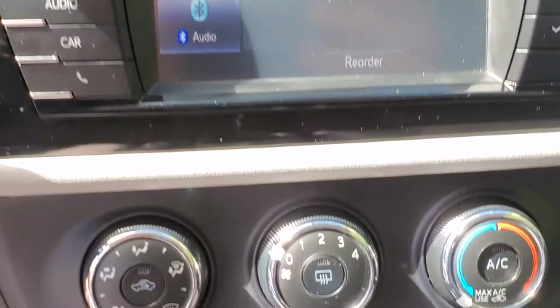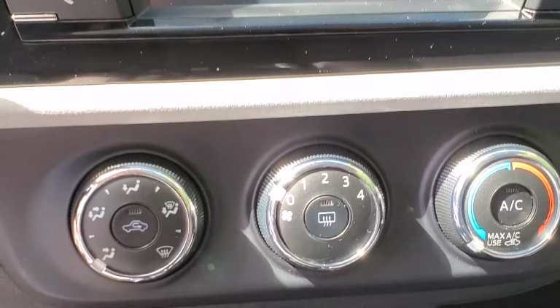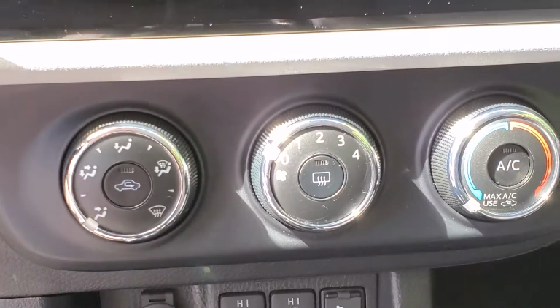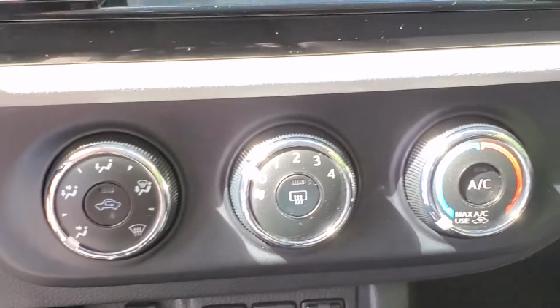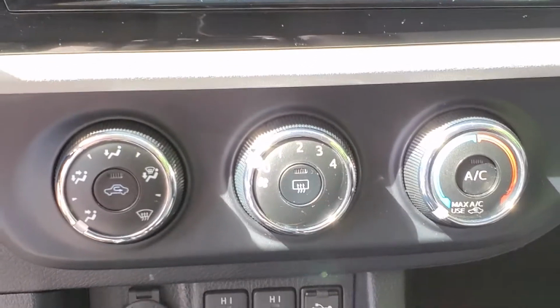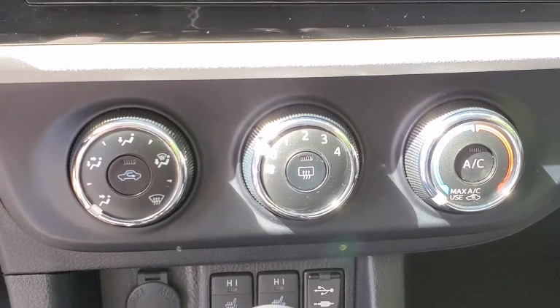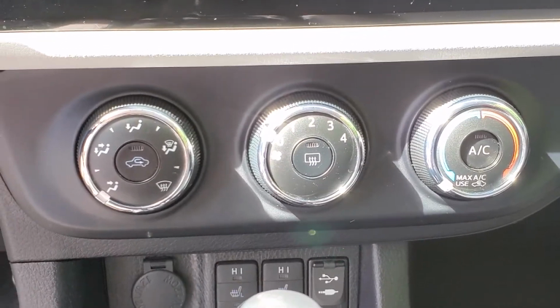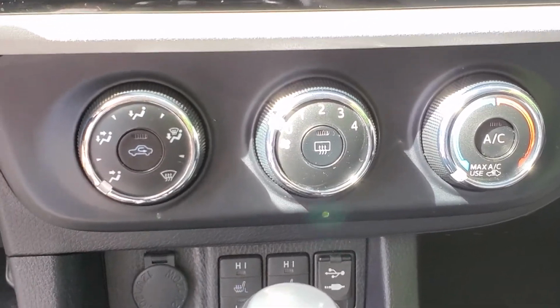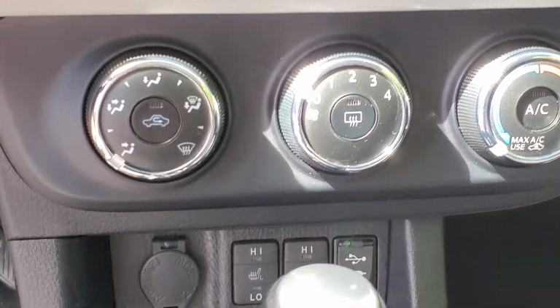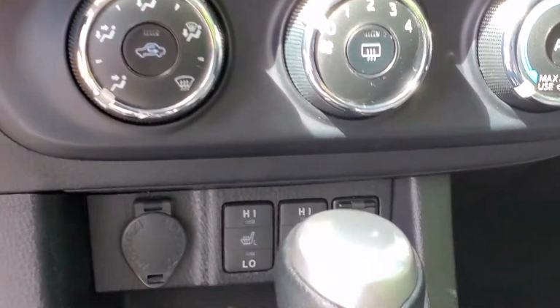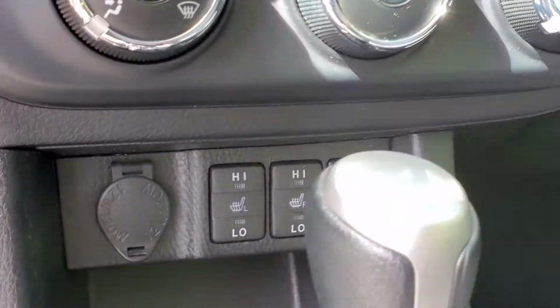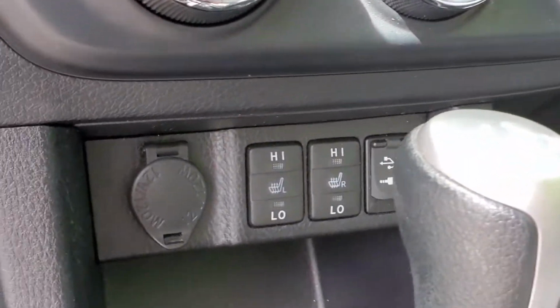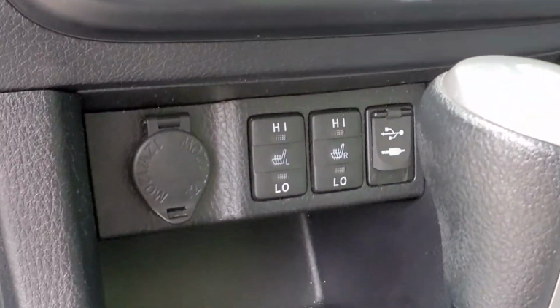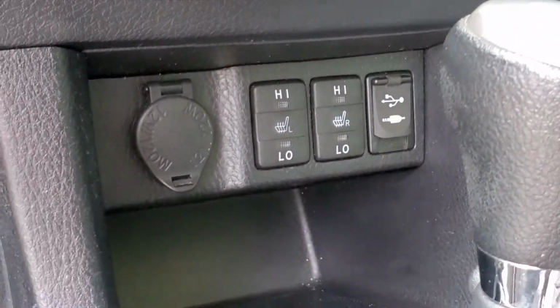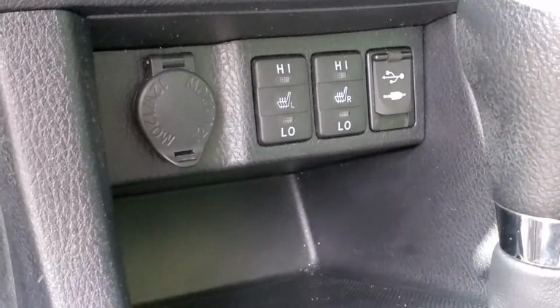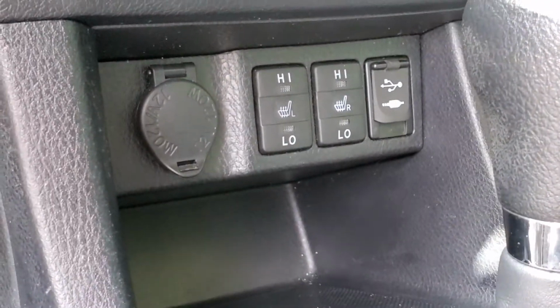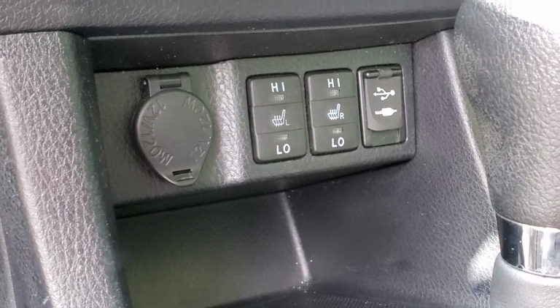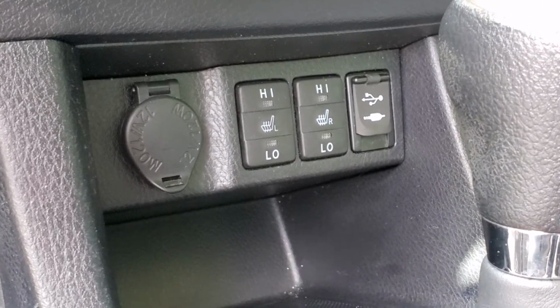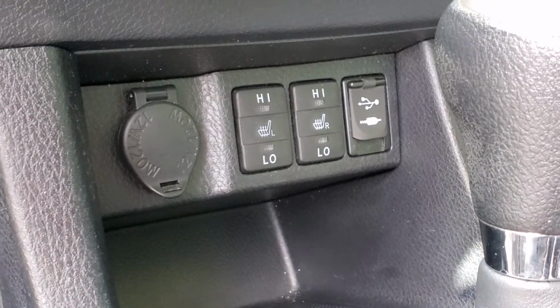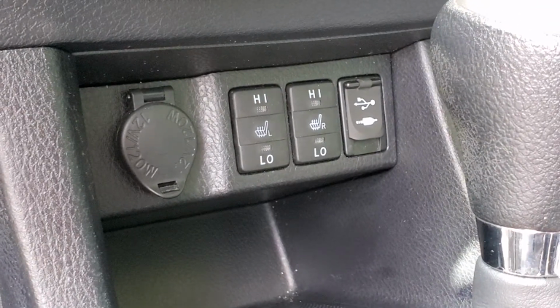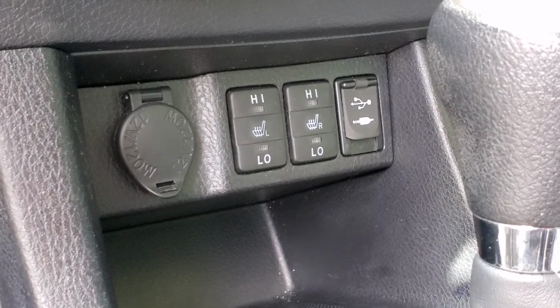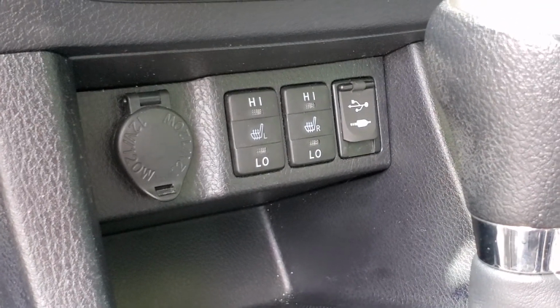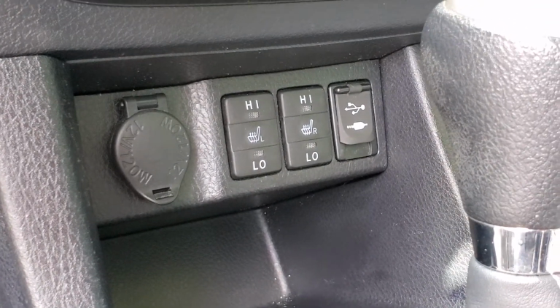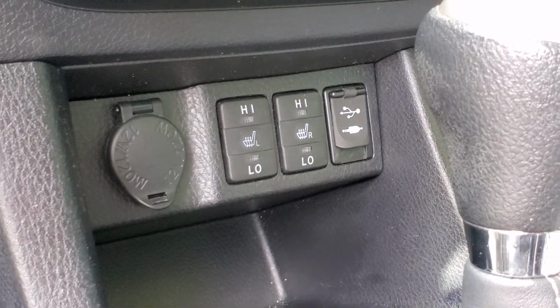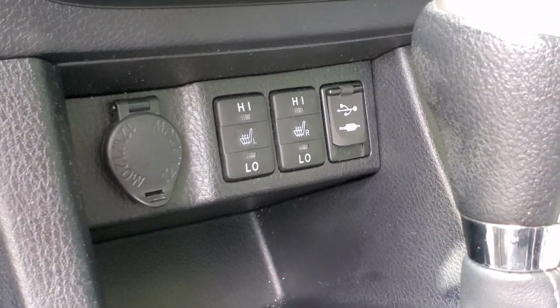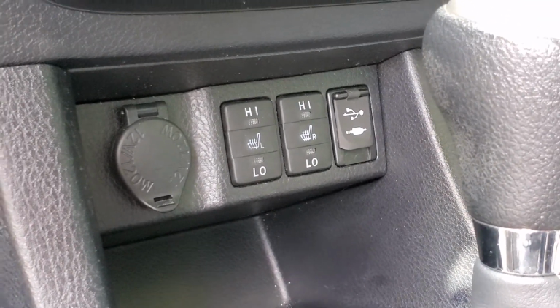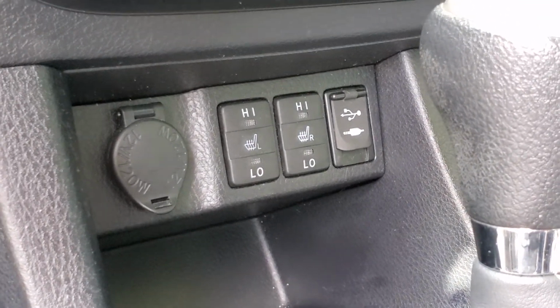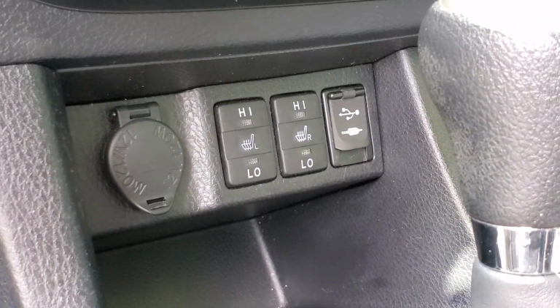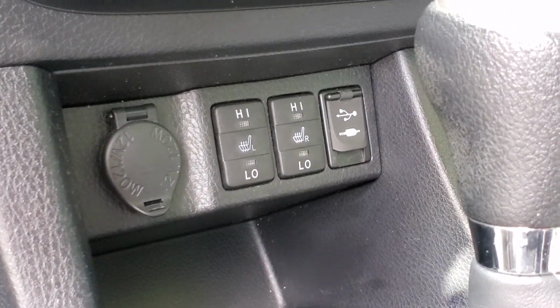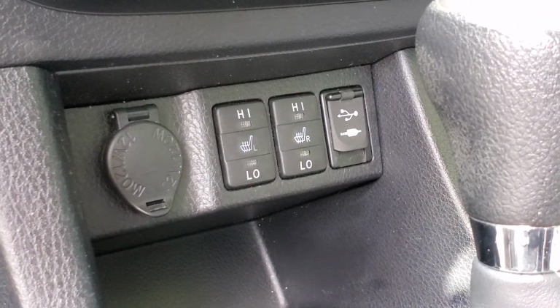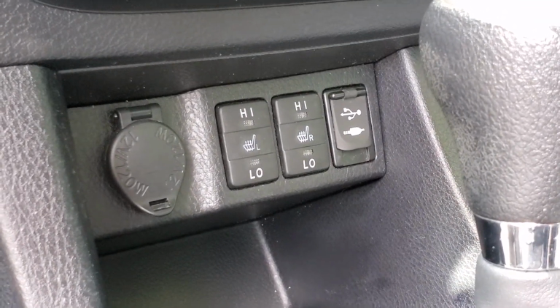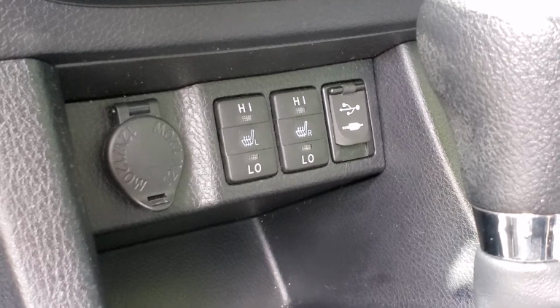Moving down to the climate control, air conditioning is there, and below that you will see your heated seats, your USB input and your auxiliary input, as well as your 12 volt power supply.